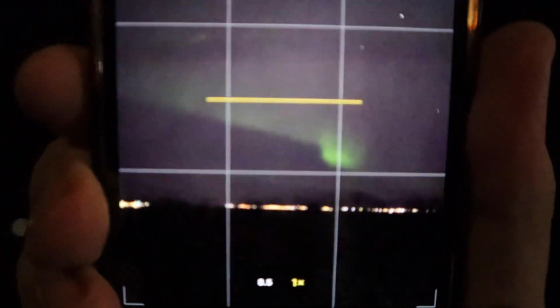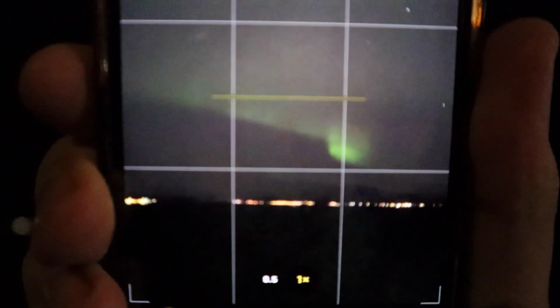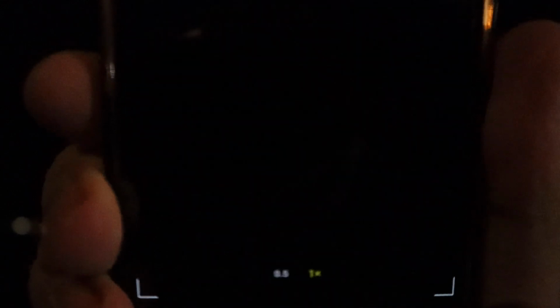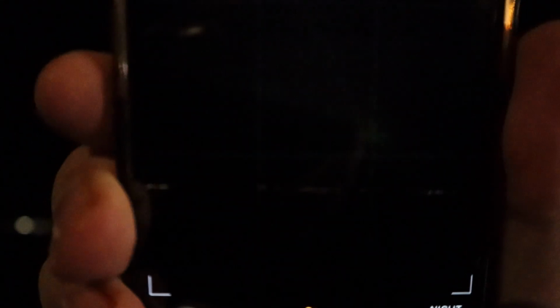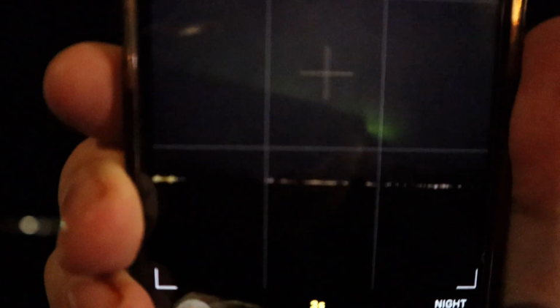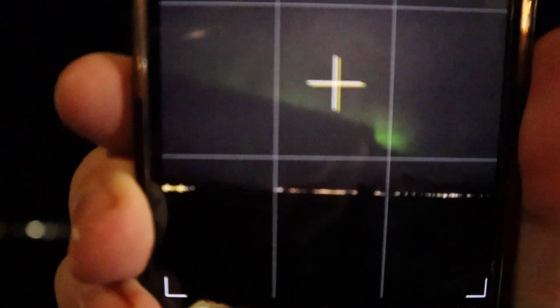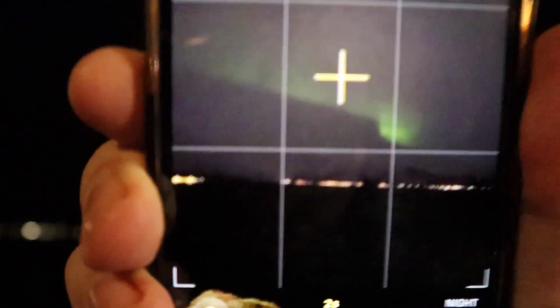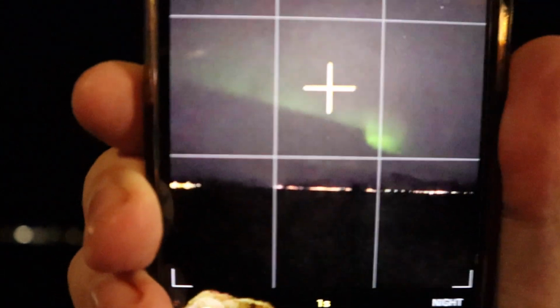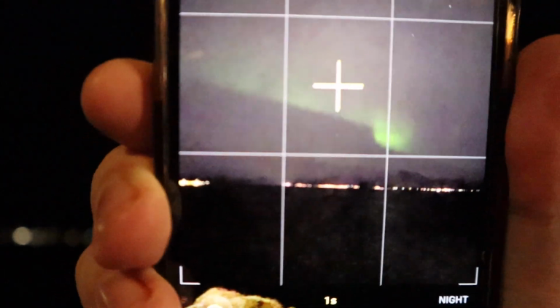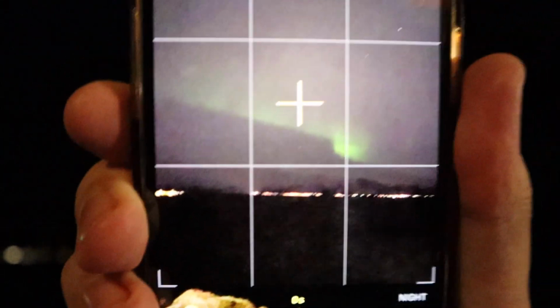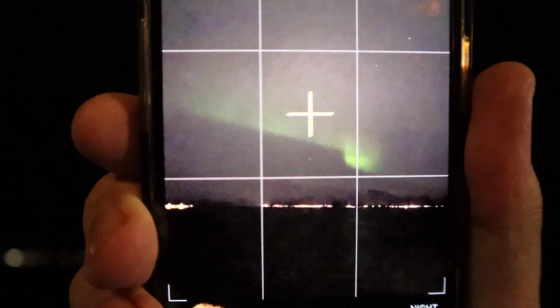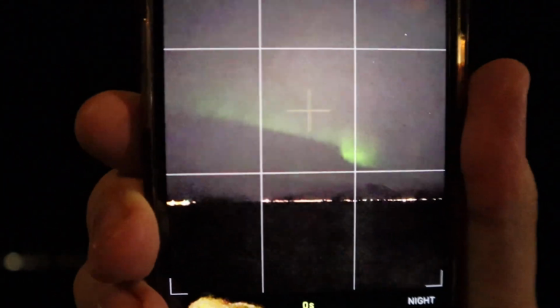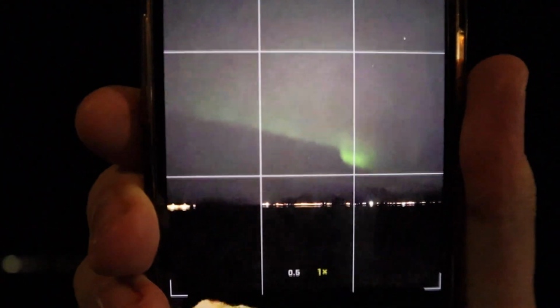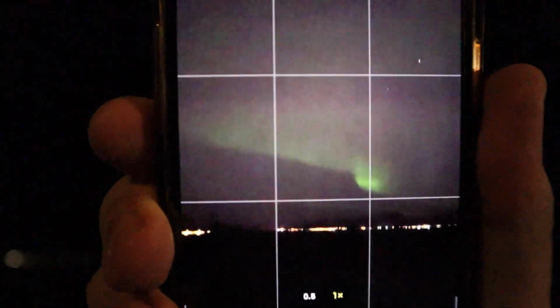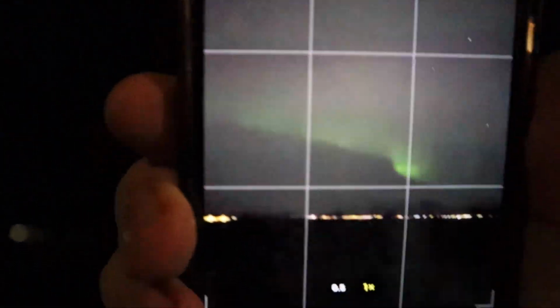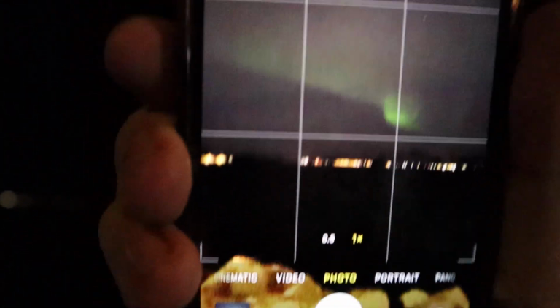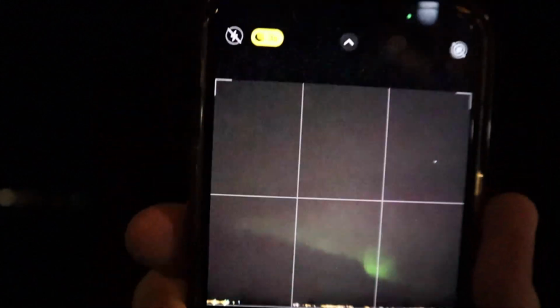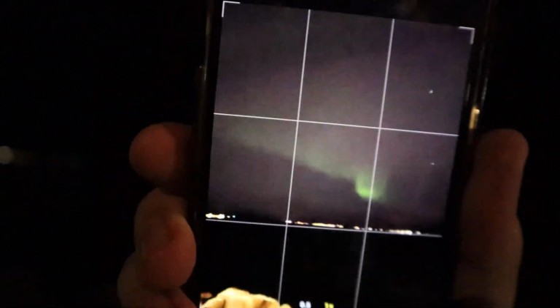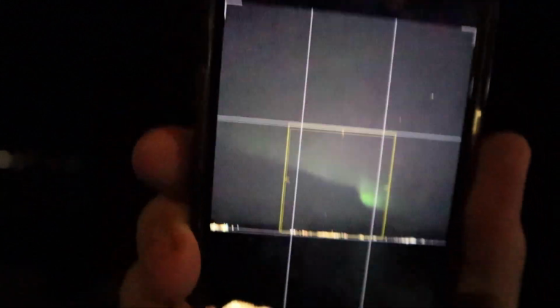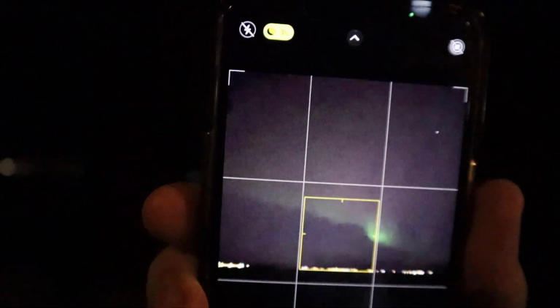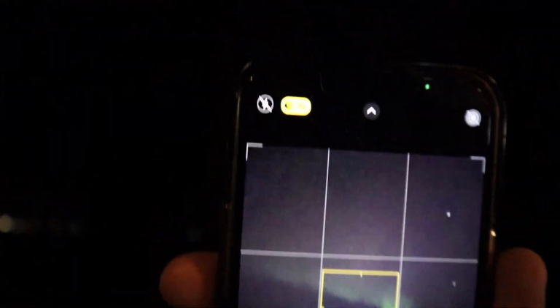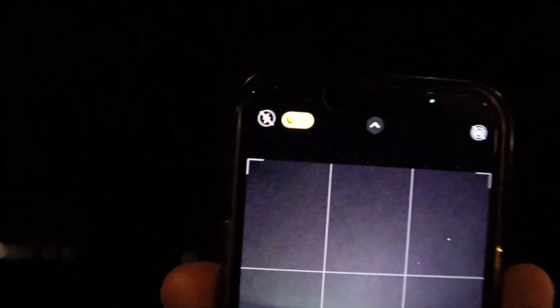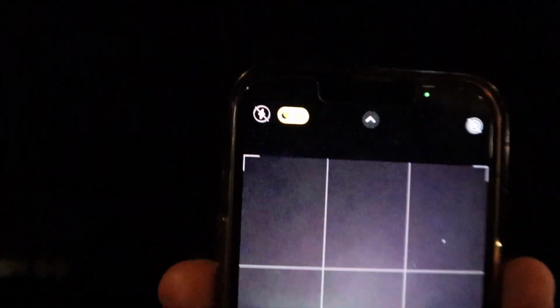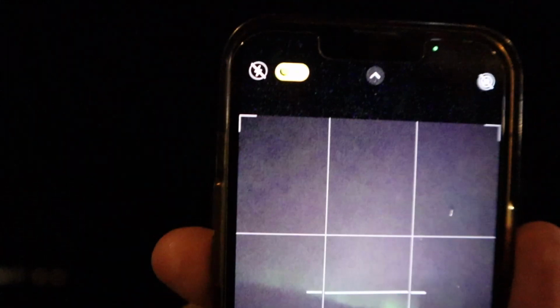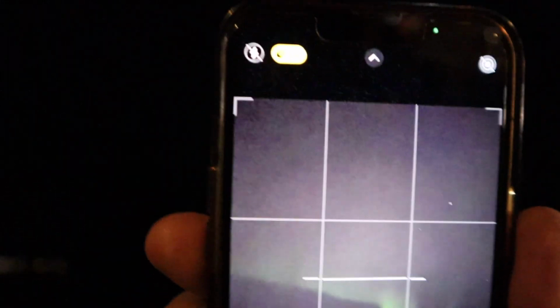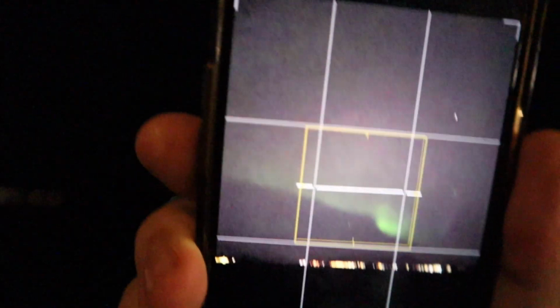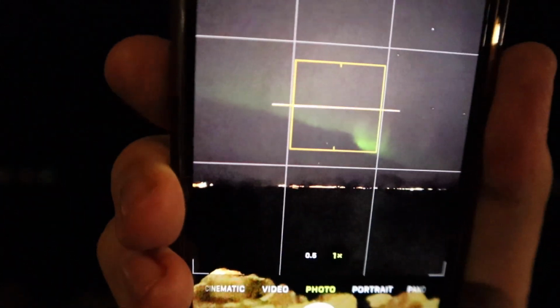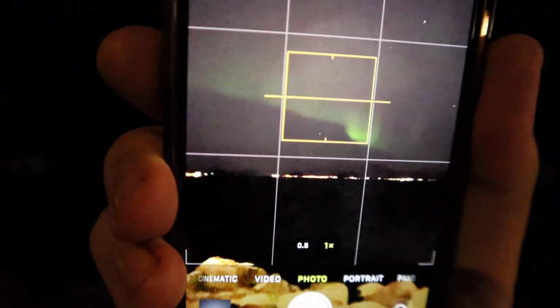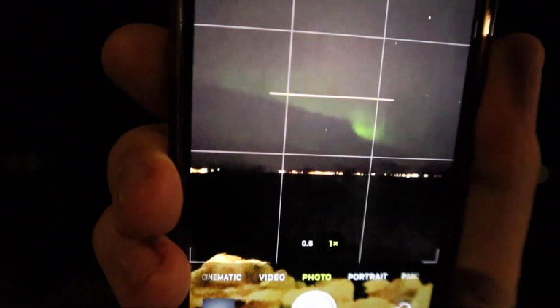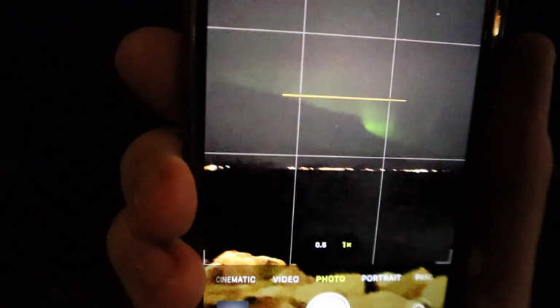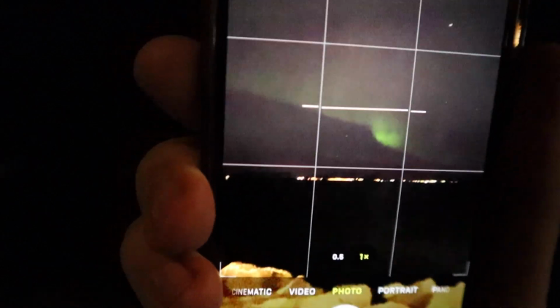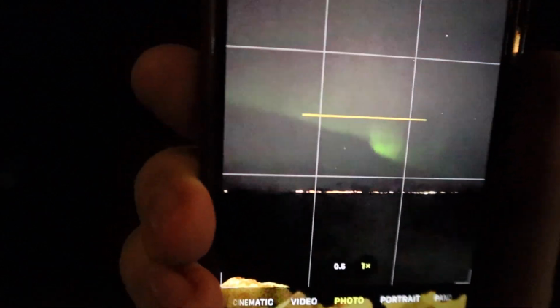Let me just get a nice little shot of that. I have to make do with what I've got, but that's a really nice shot — and at least we've got some aurora activity.